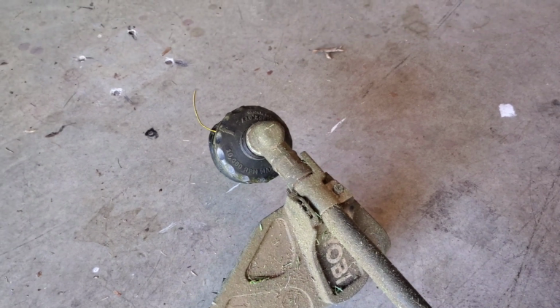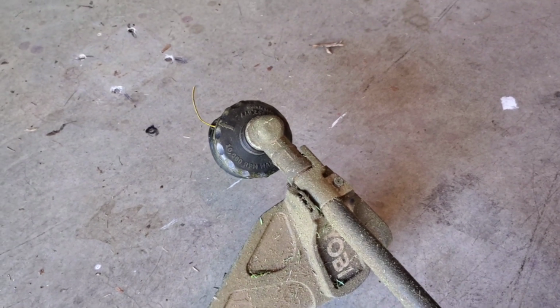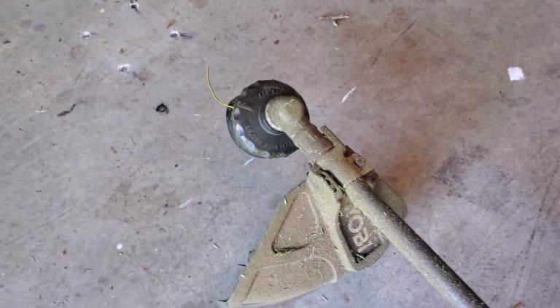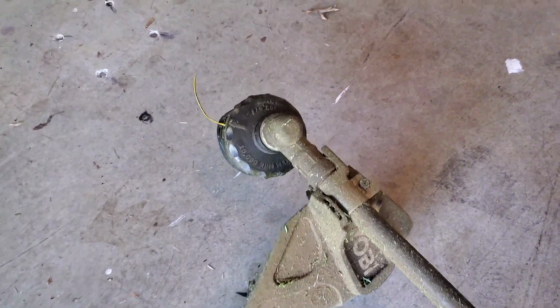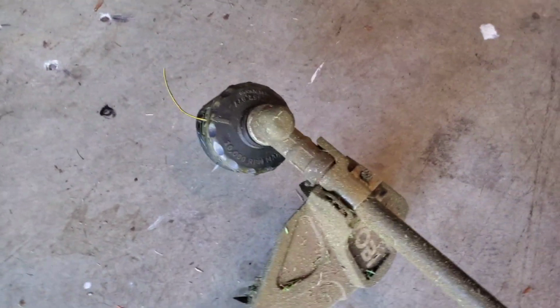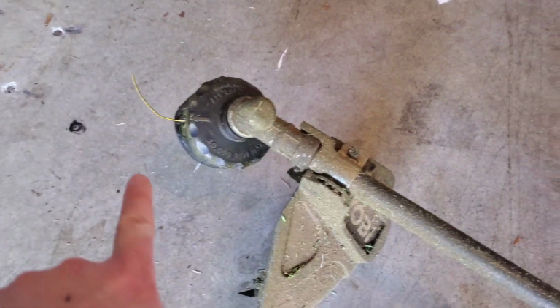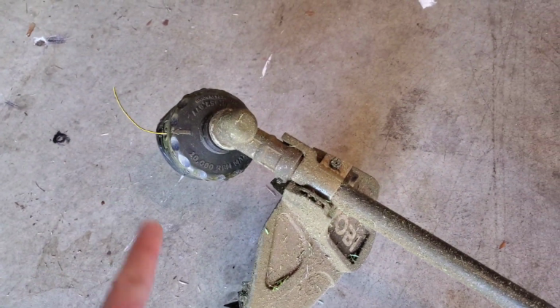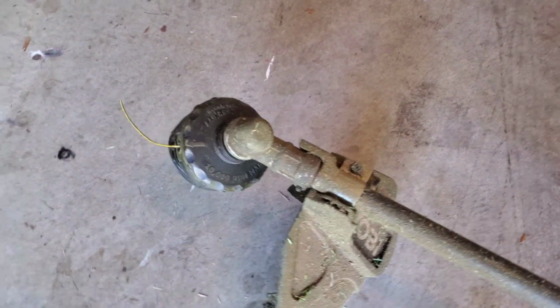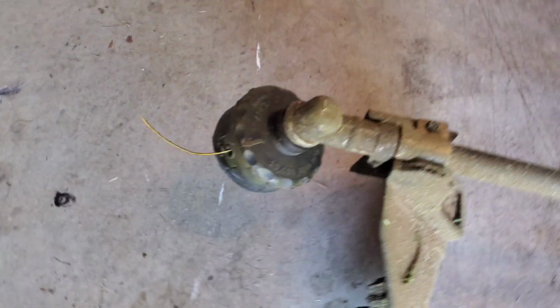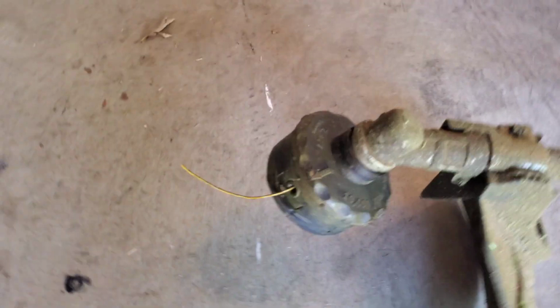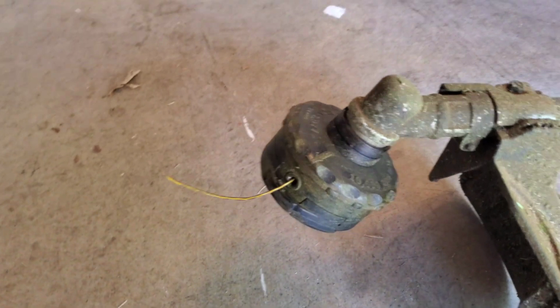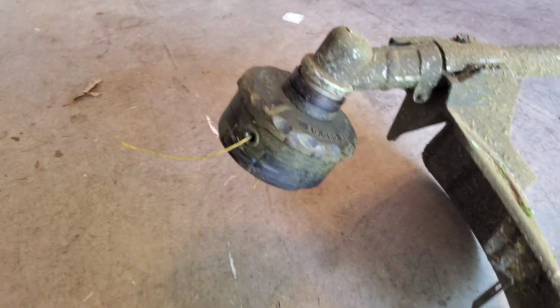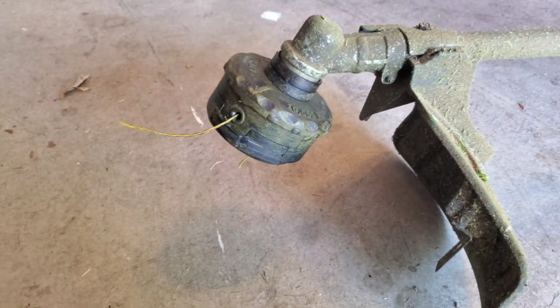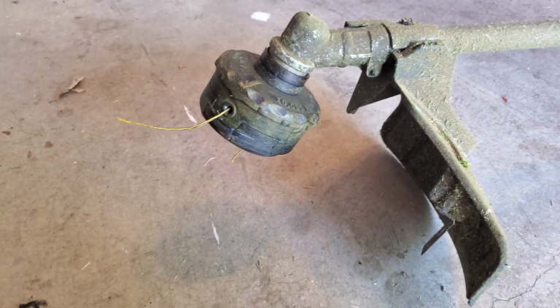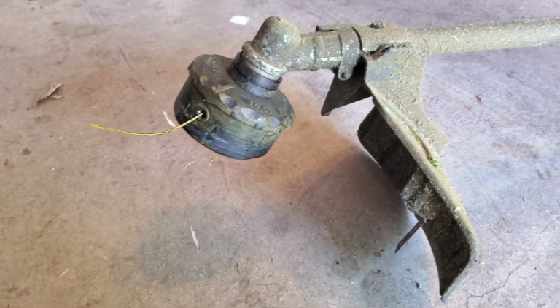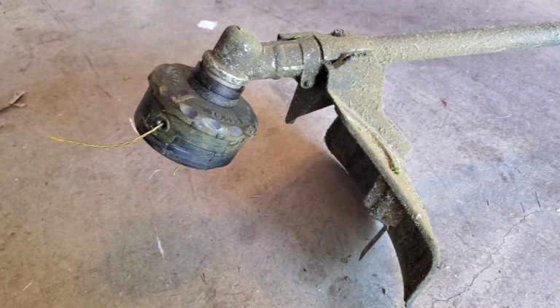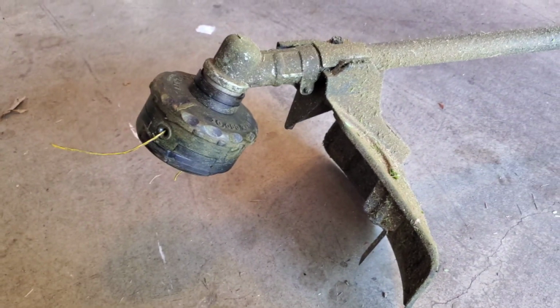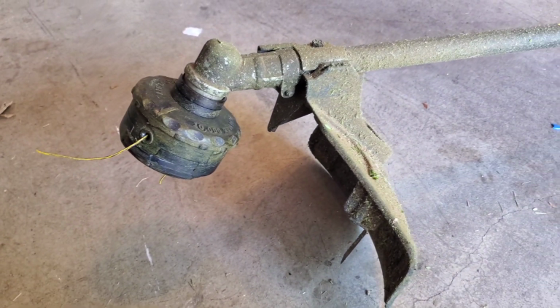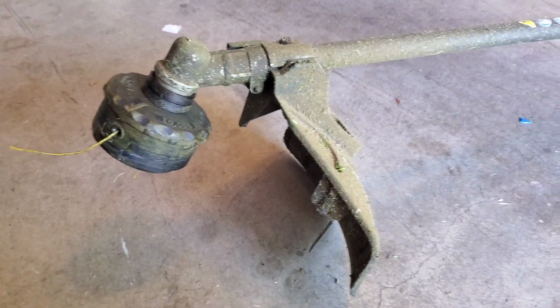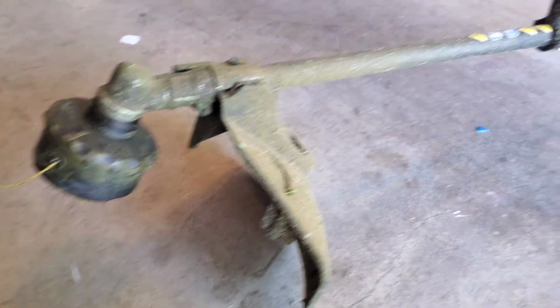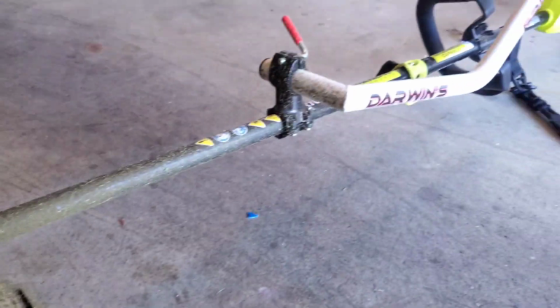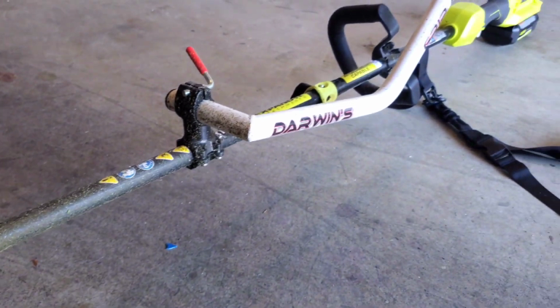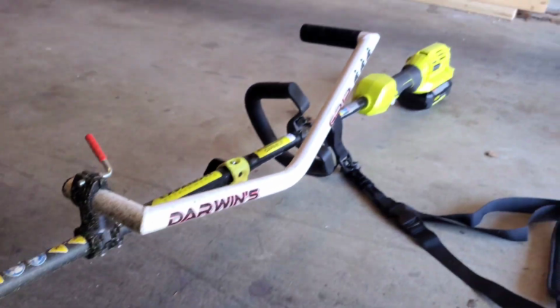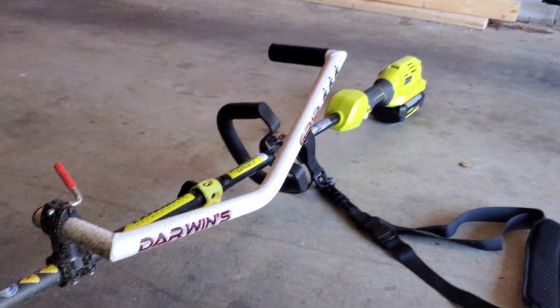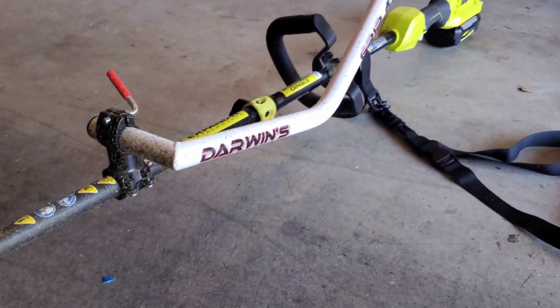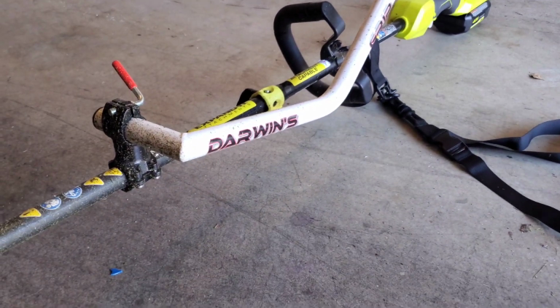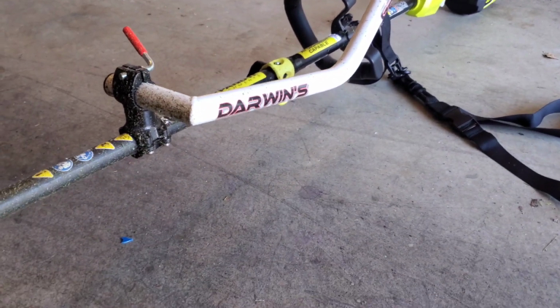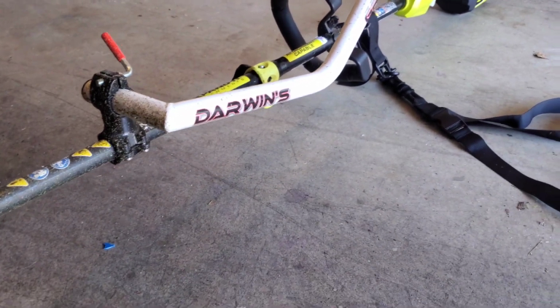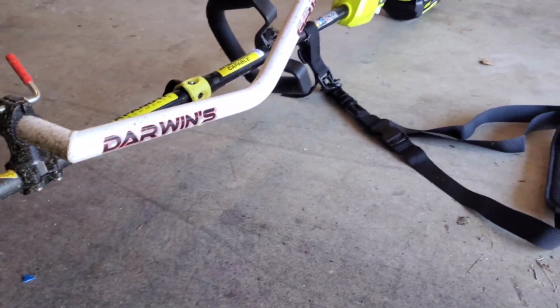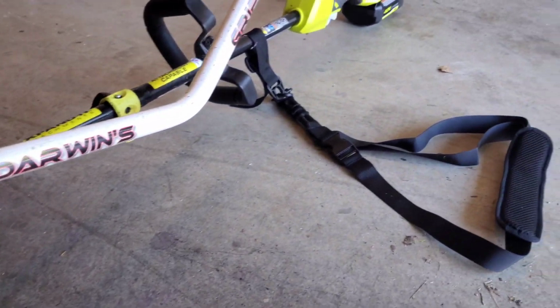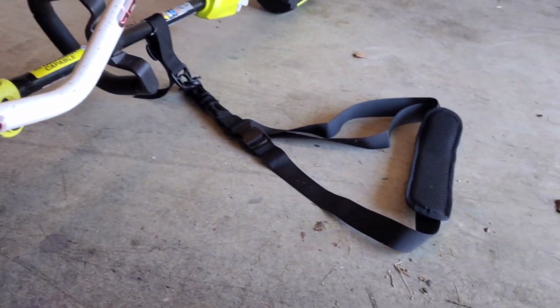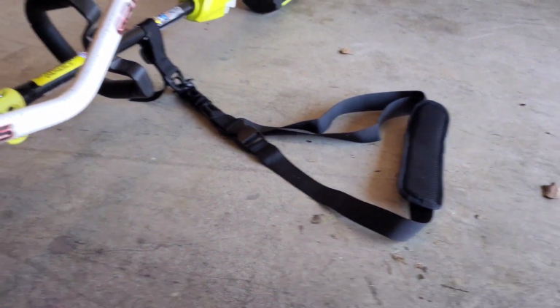I've actually modified and upgraded this. I've got a speed feed head which works much better than the head that comes on it — I have a video about that. I also added a Darwin's grip to help hold it and a little shoulder strap.